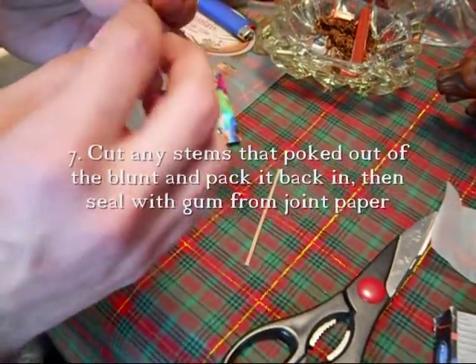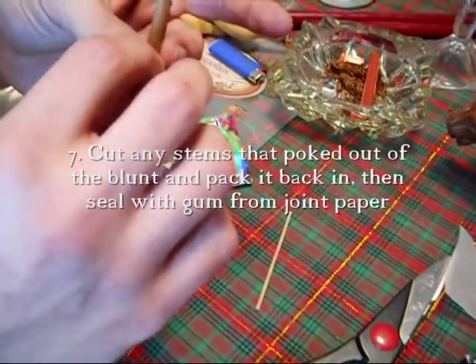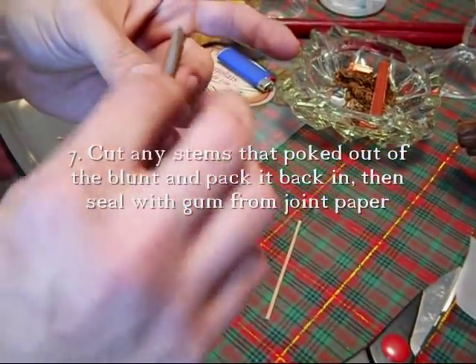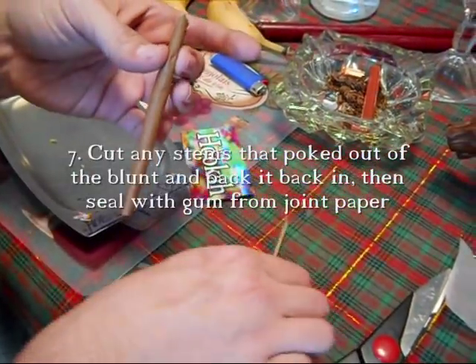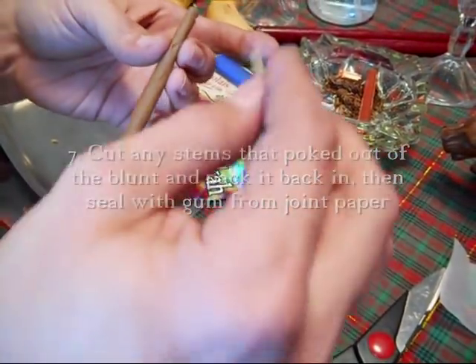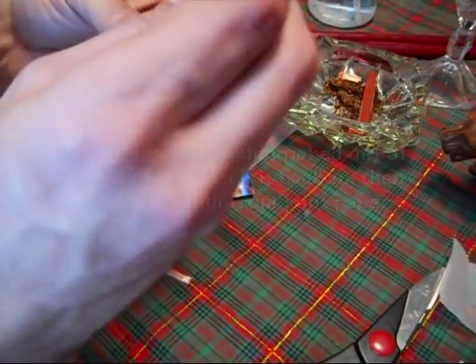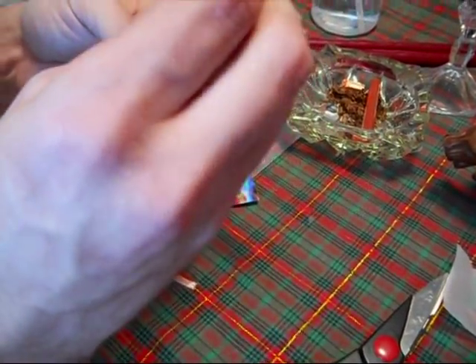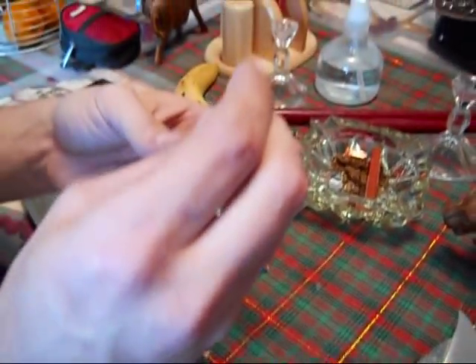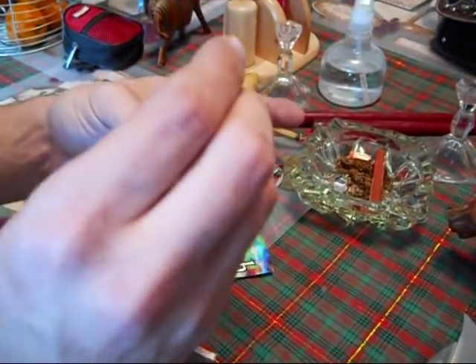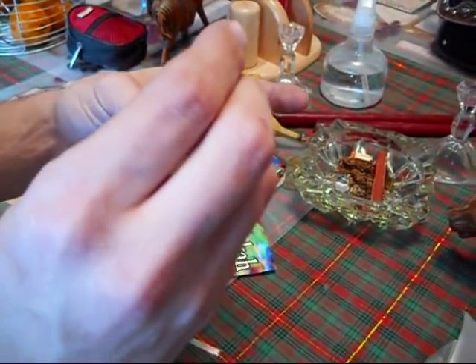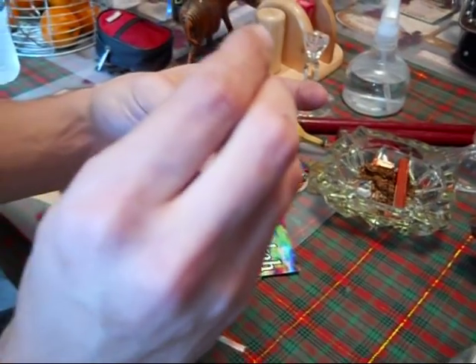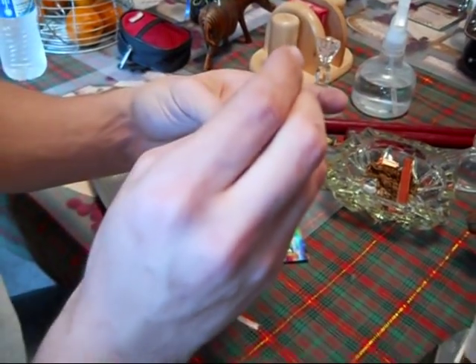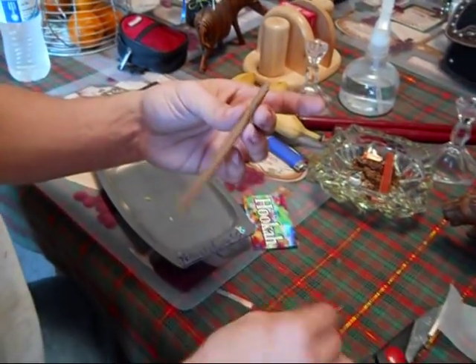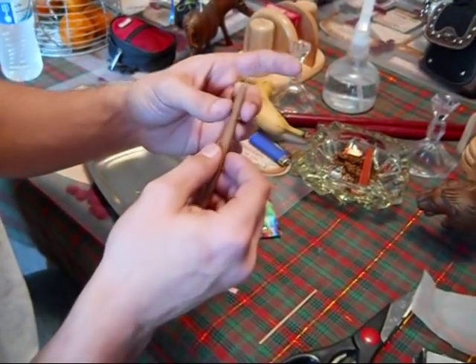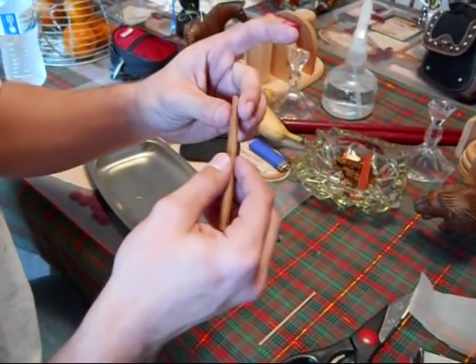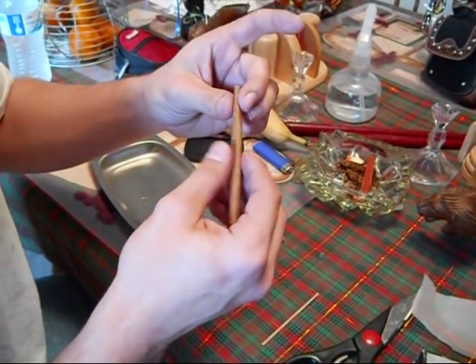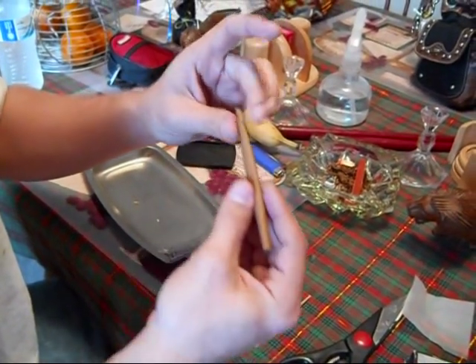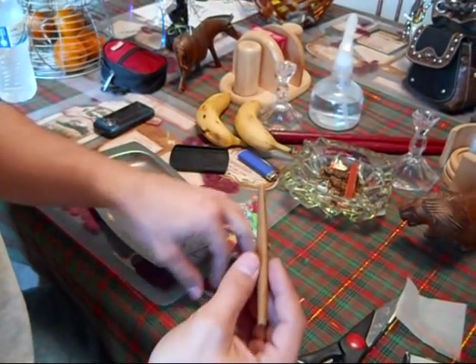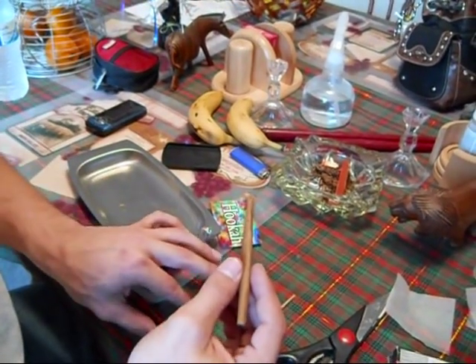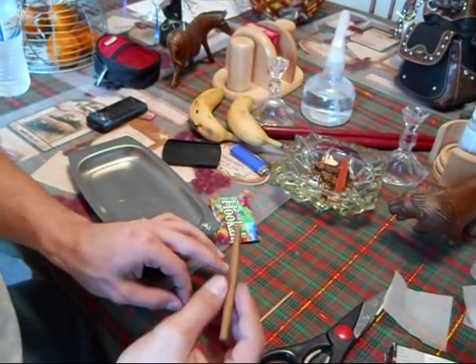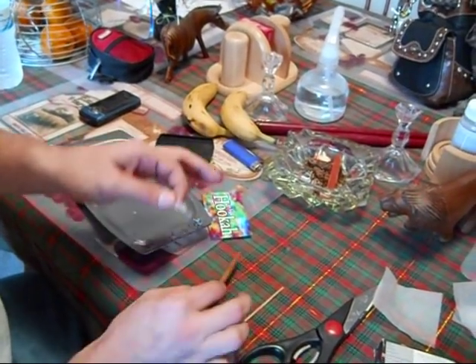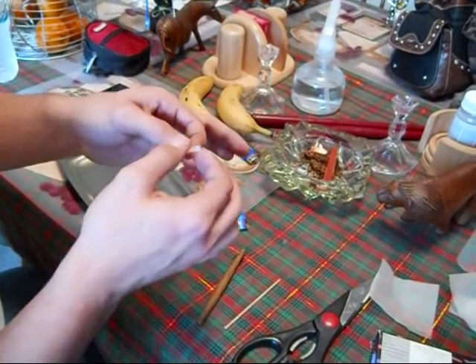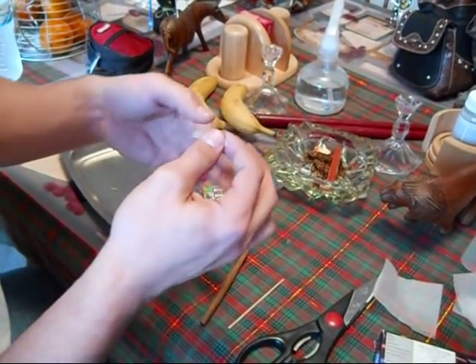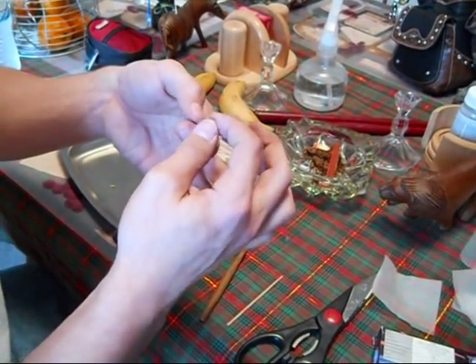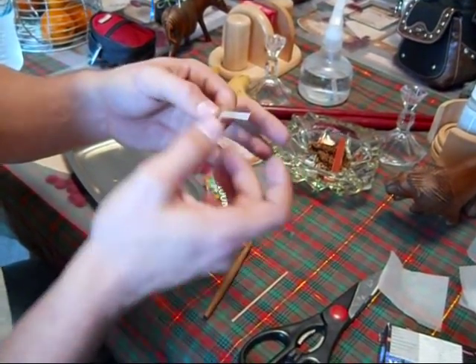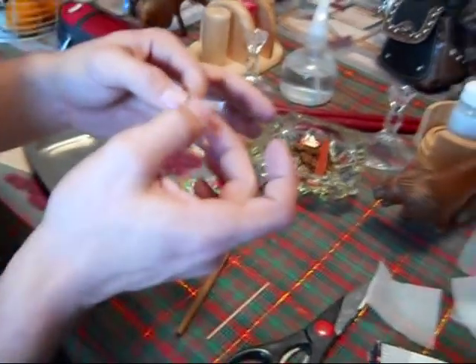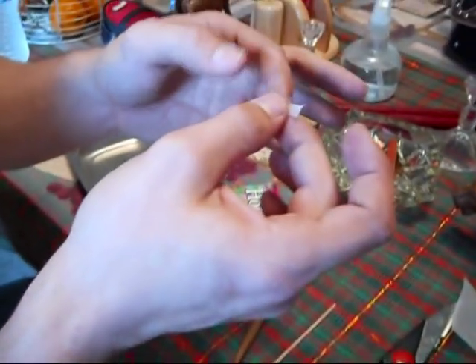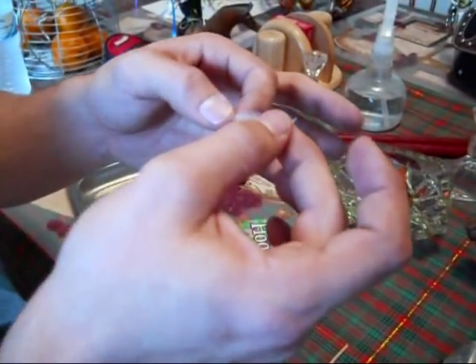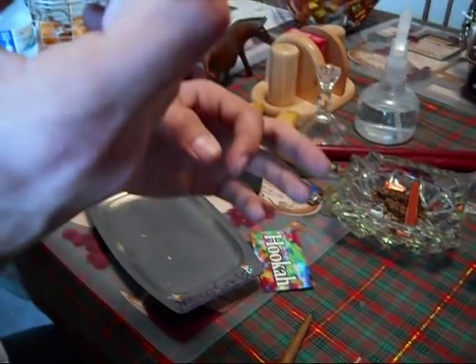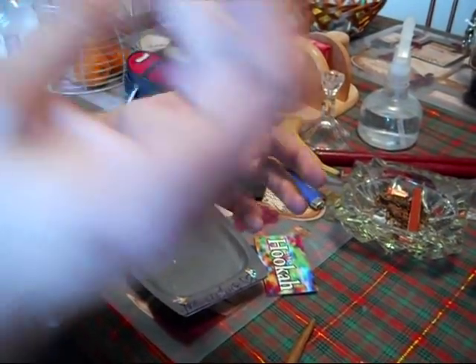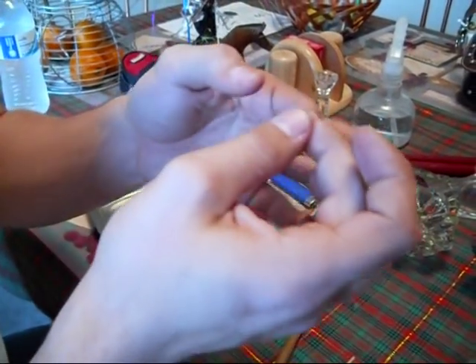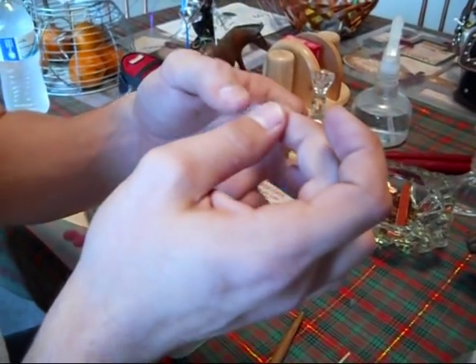I'm going to try and poke it back down — get your packing stick. Now it's back in the blunt, so we're going to patch it up with this right here: the glue from a joint paper. Zig-Zags only, people.